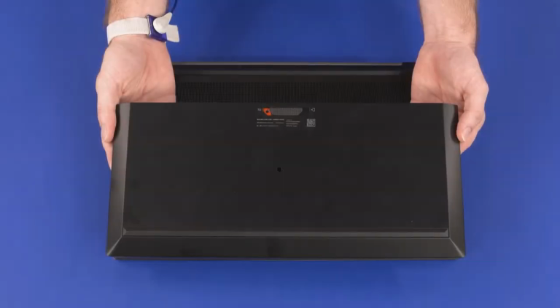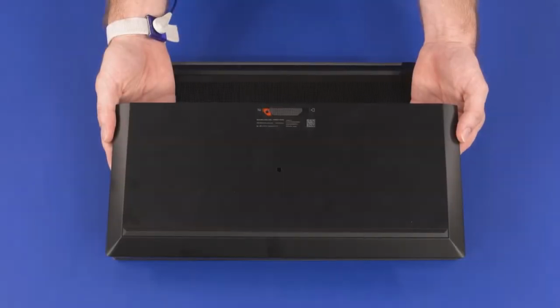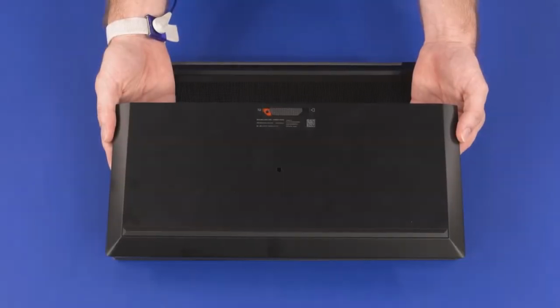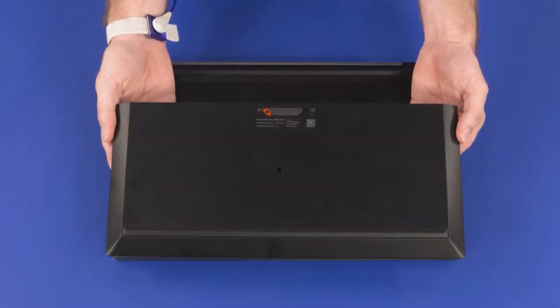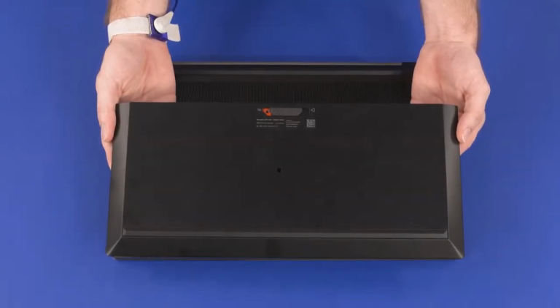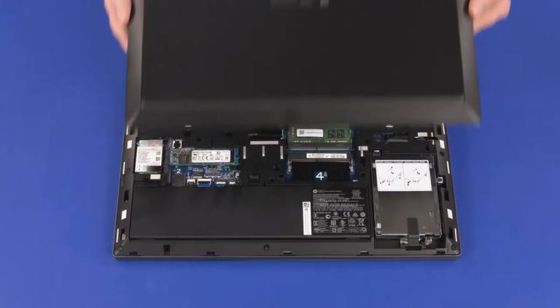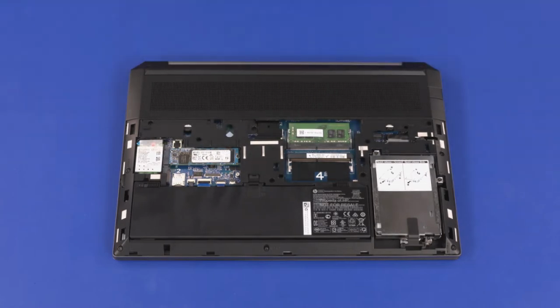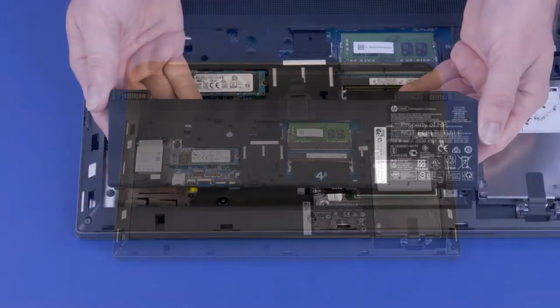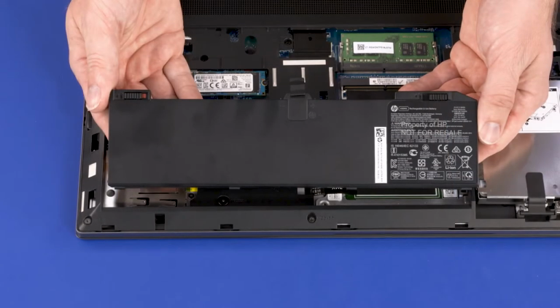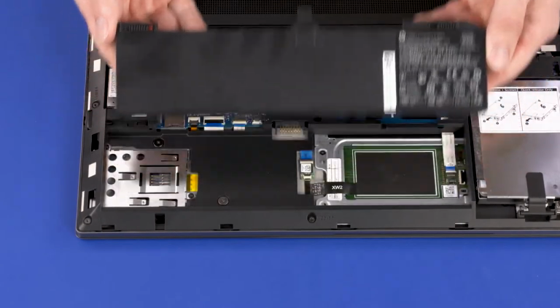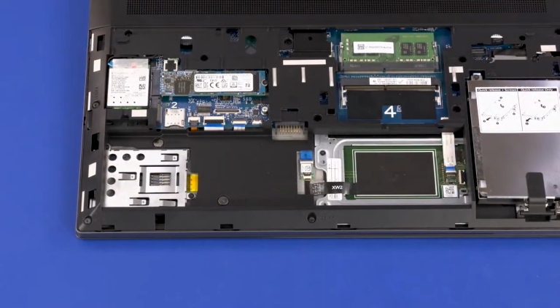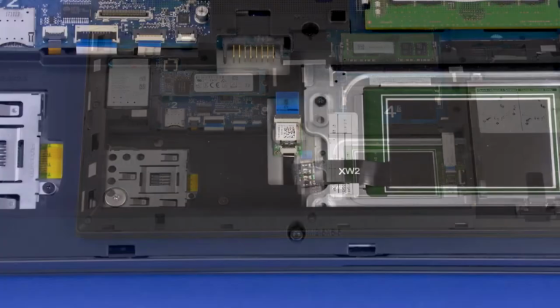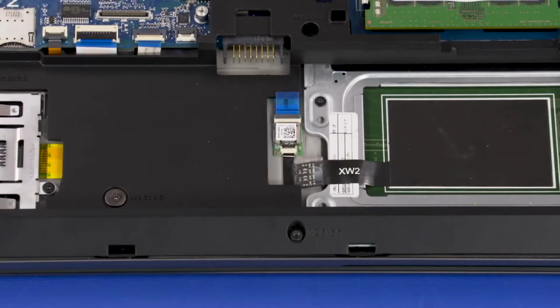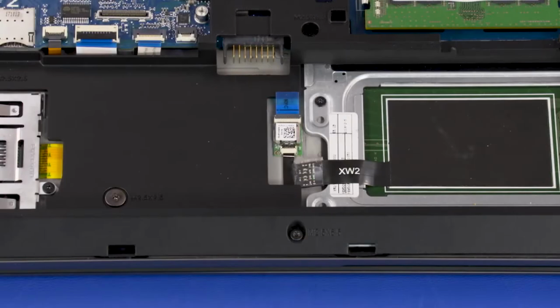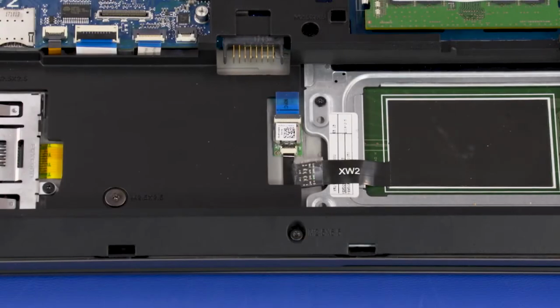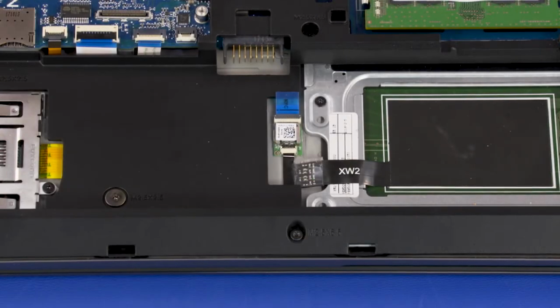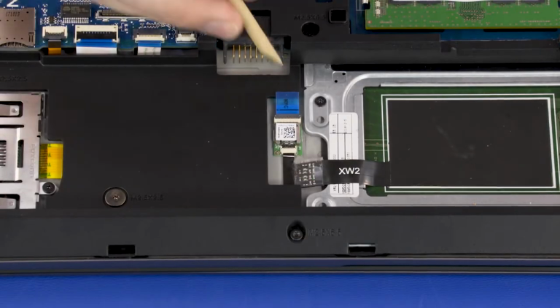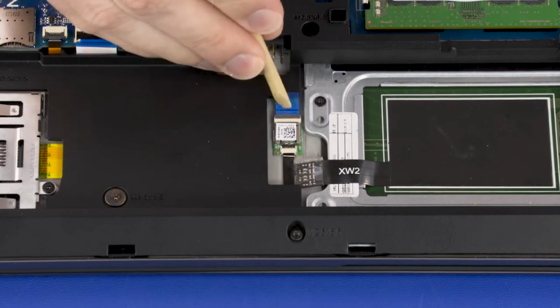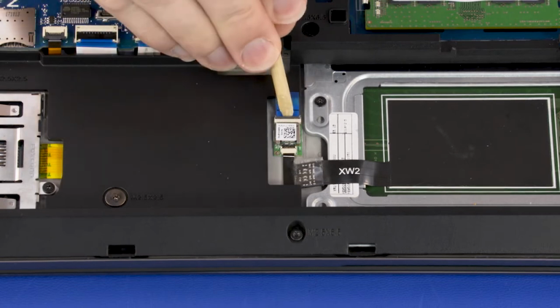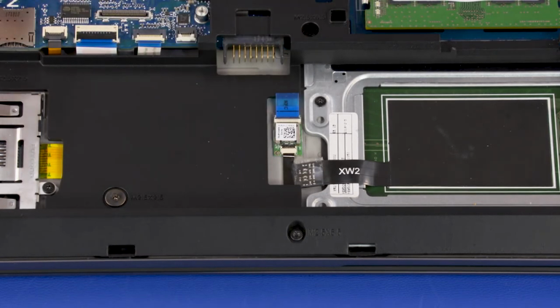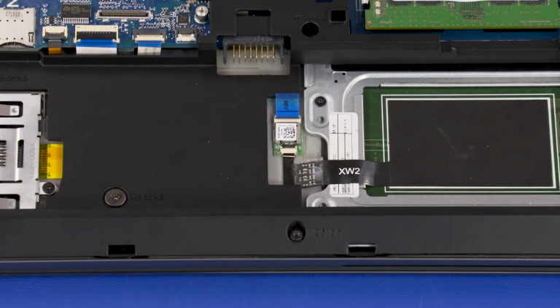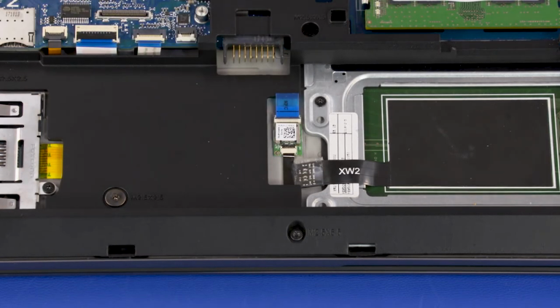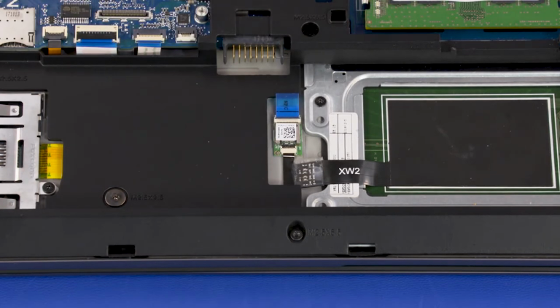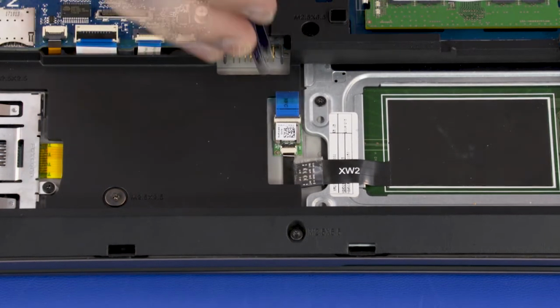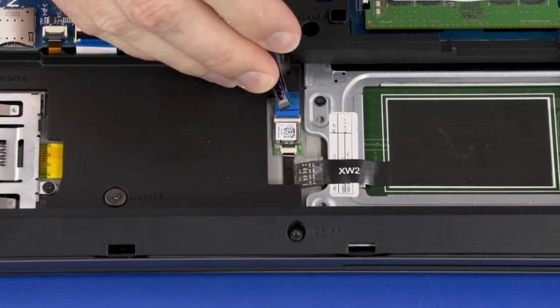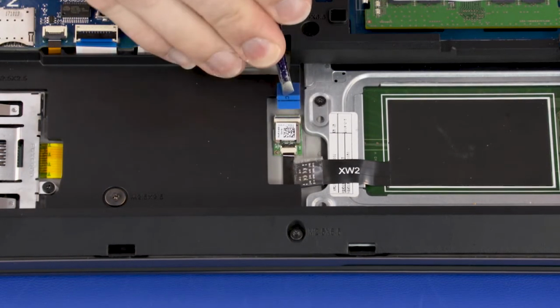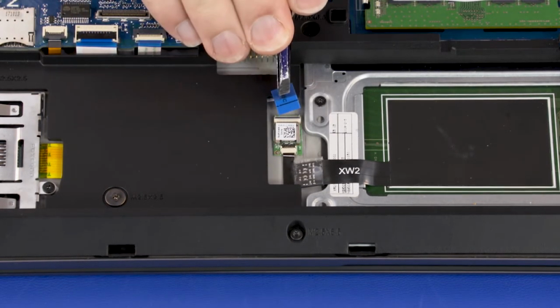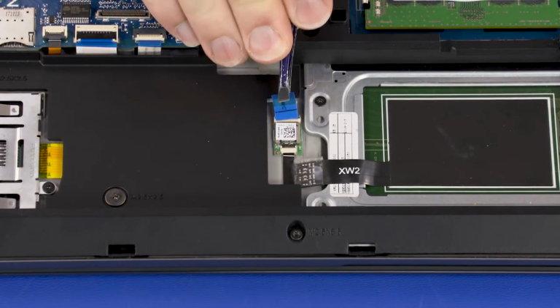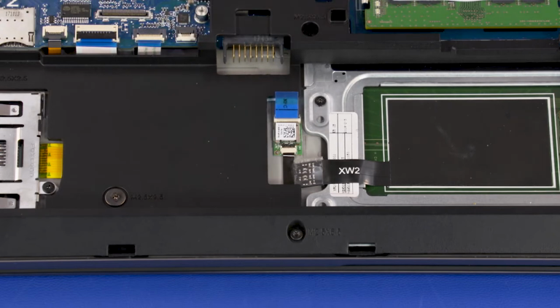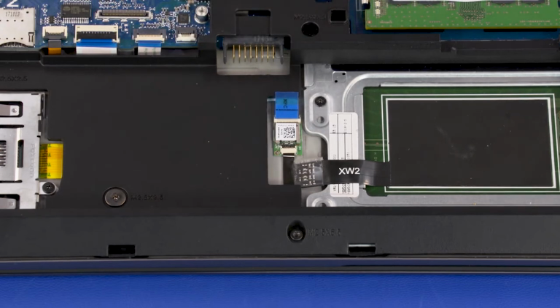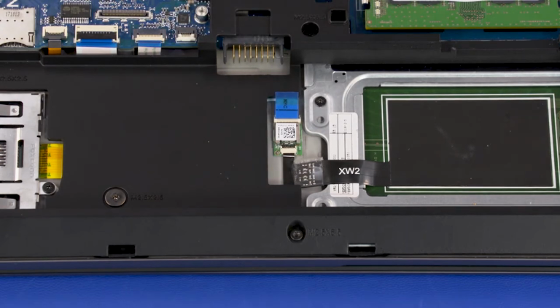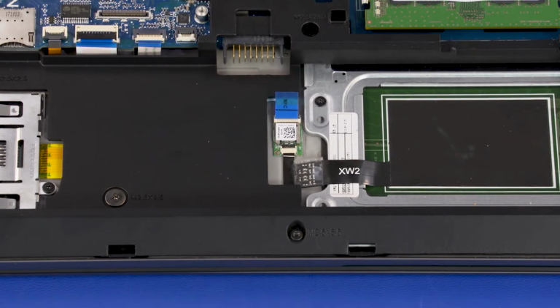Before you begin NFC board removal, remove the service door and battery. Using minimal force, lift the locking bar up on the NFC antenna ZIF connector and disconnect the NFC antenna ribbon cable from the NFC board.